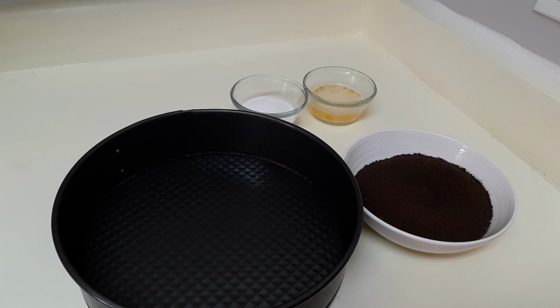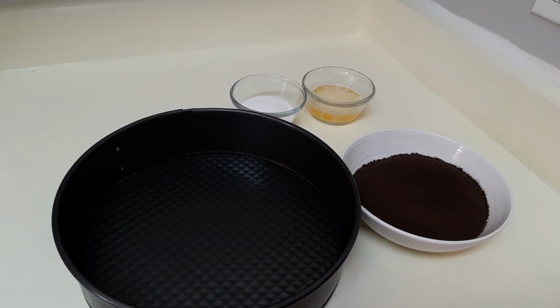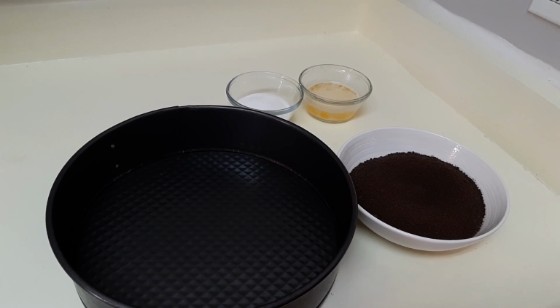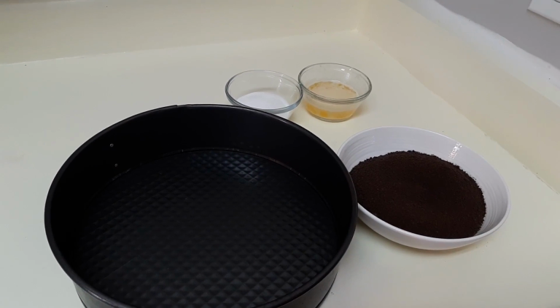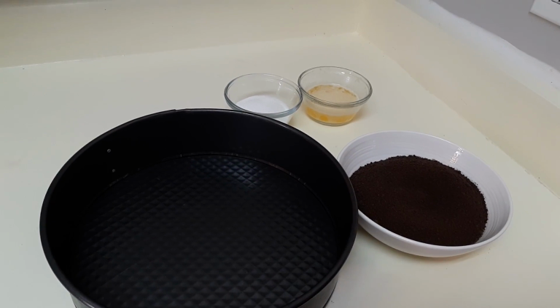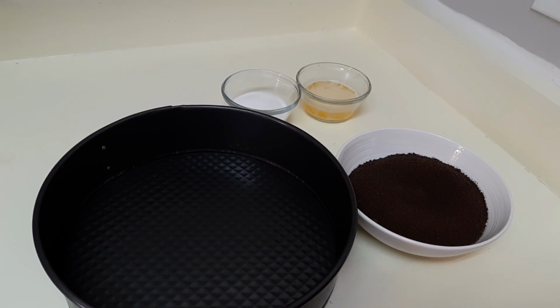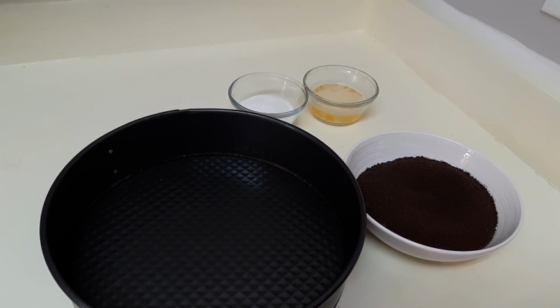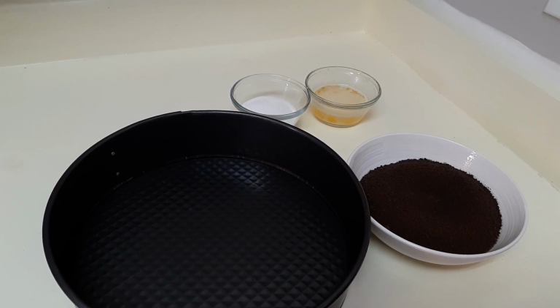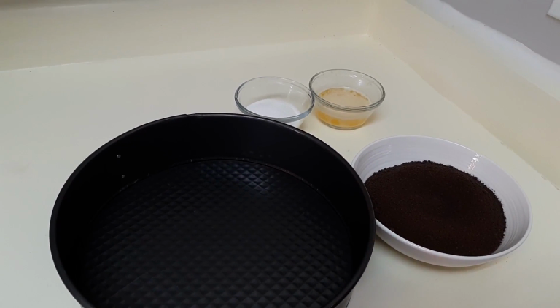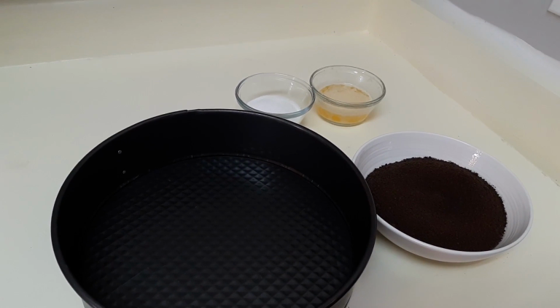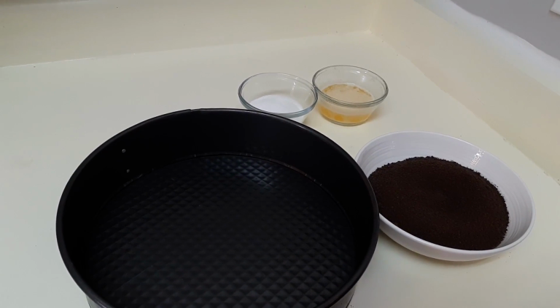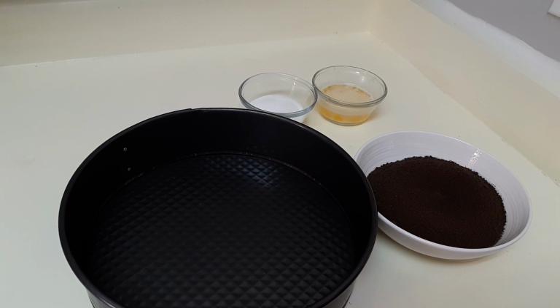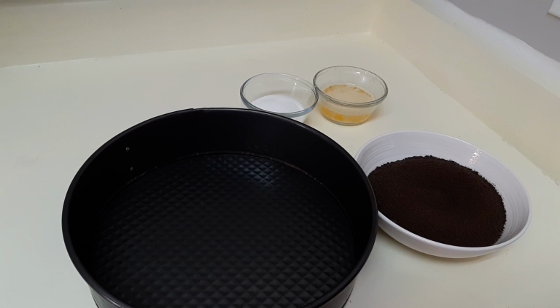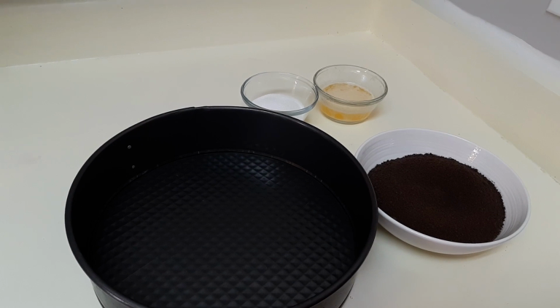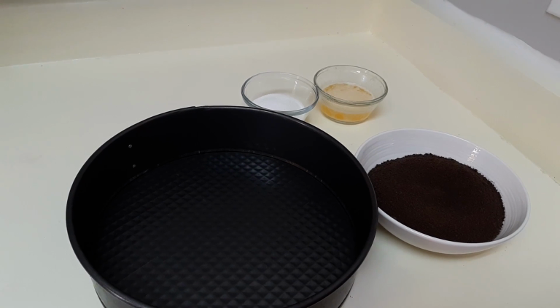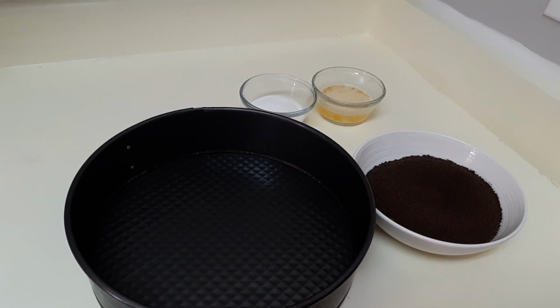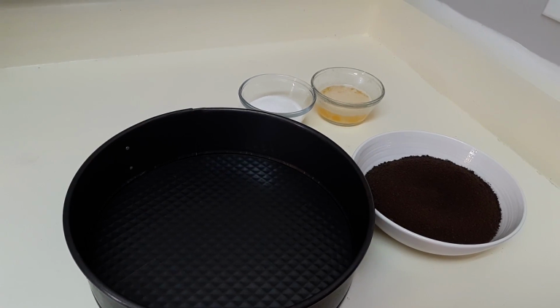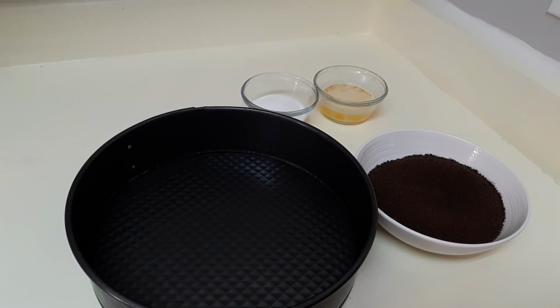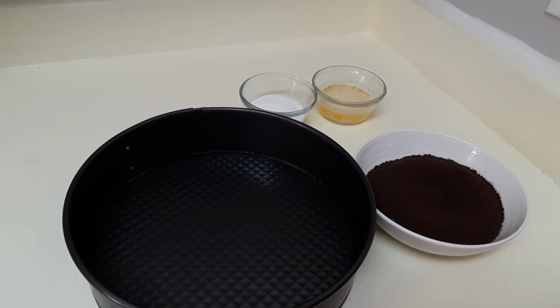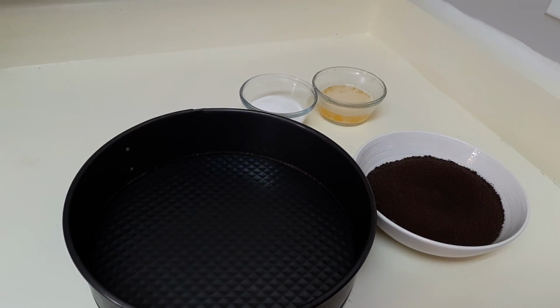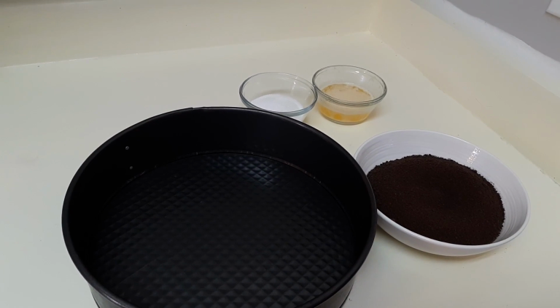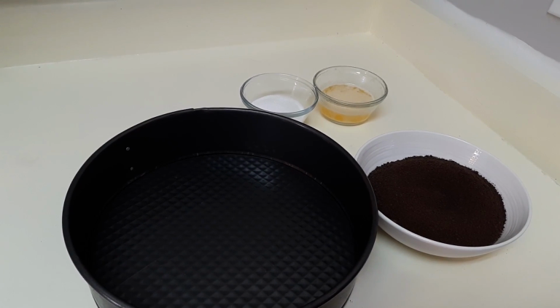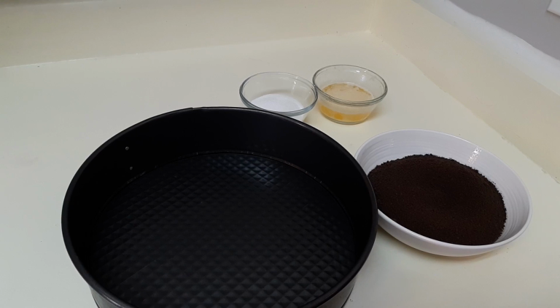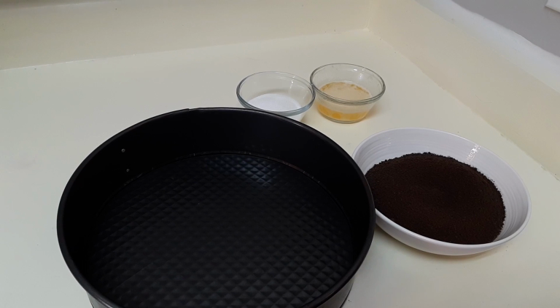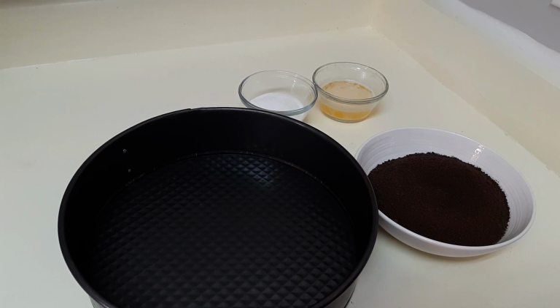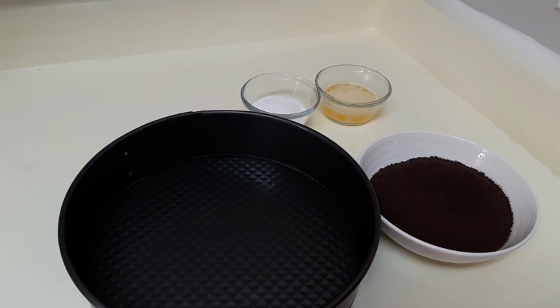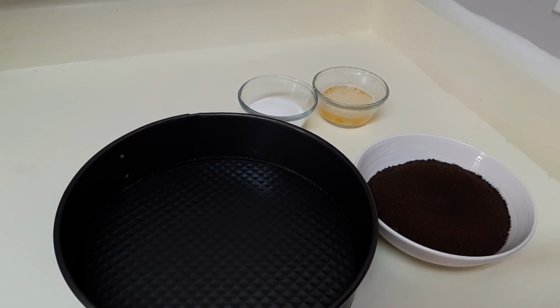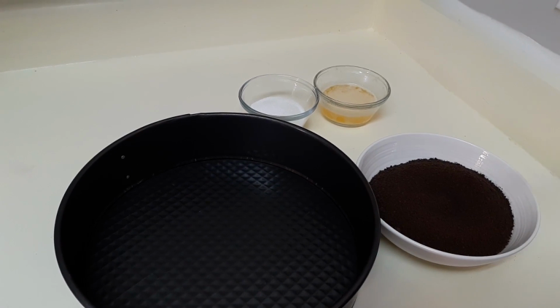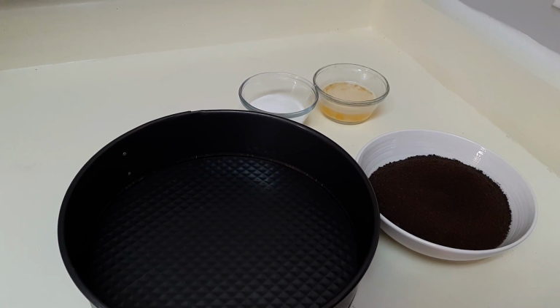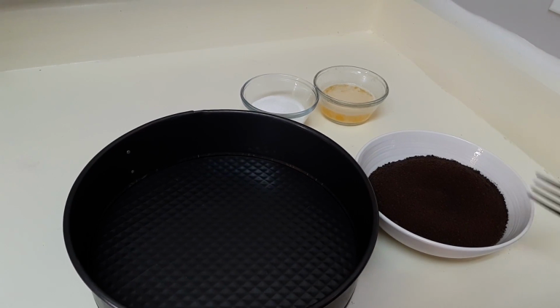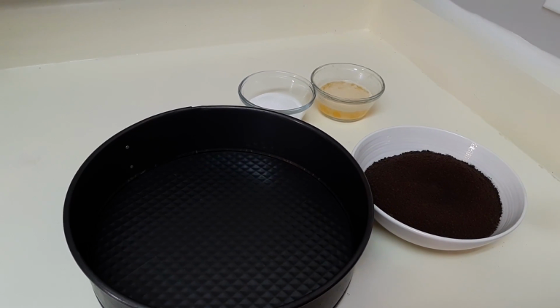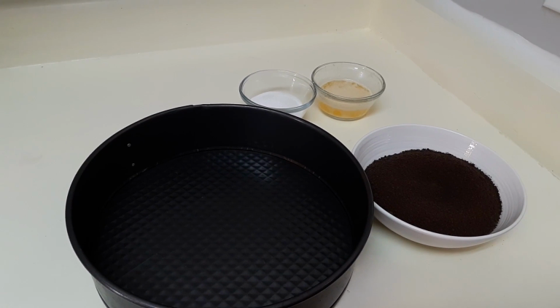Welcome to The Daily D, and today we have another dessert recipe for you. This is Butter Brickle — it's like a frozen pie kind of thing — and we're going to be doing it in steps. The first step is the crust.